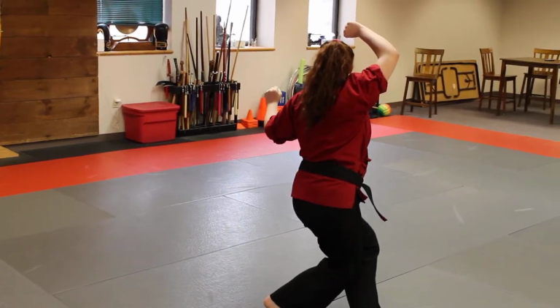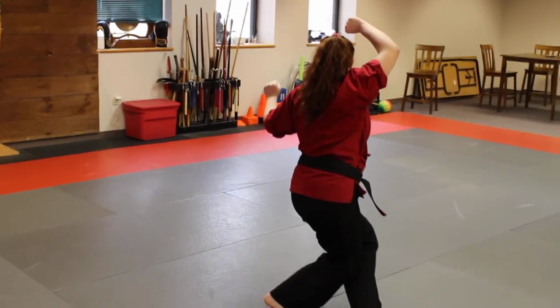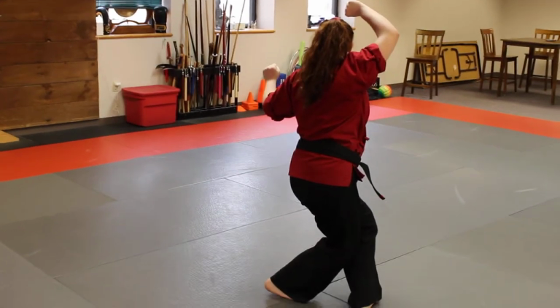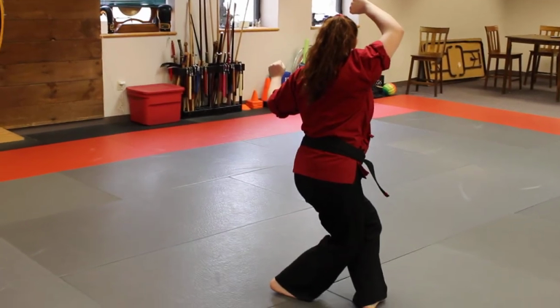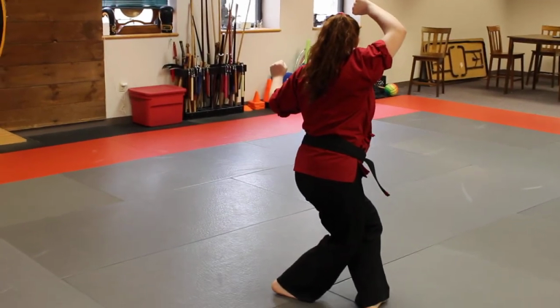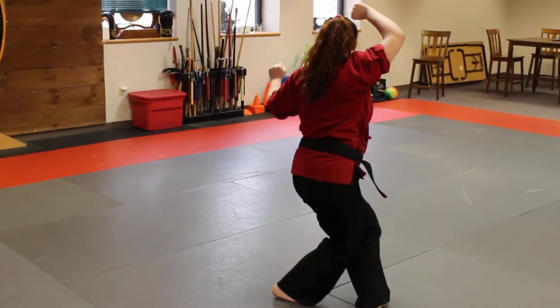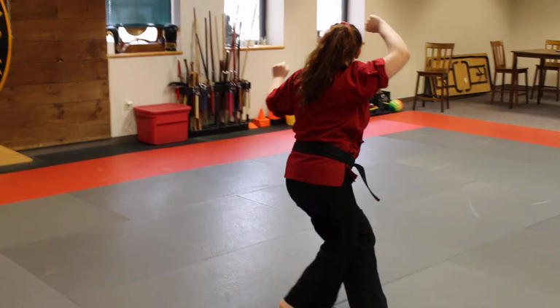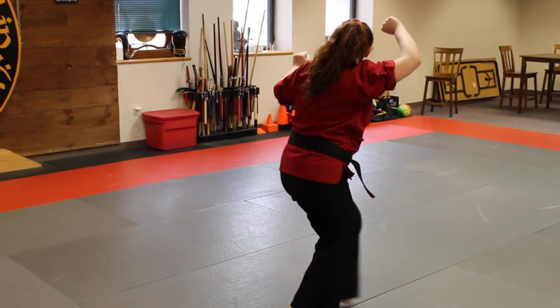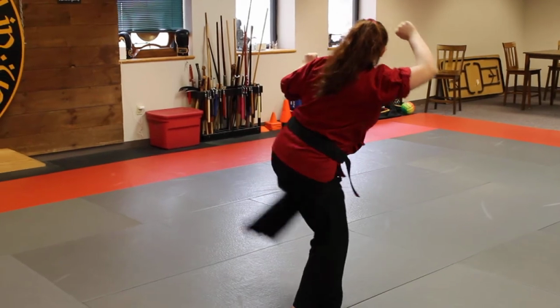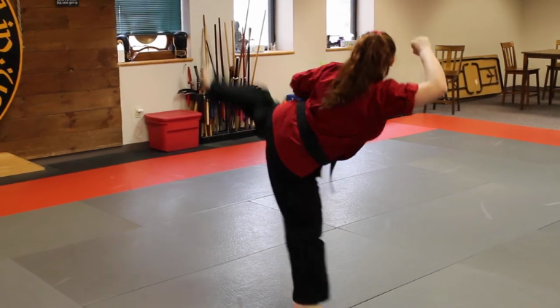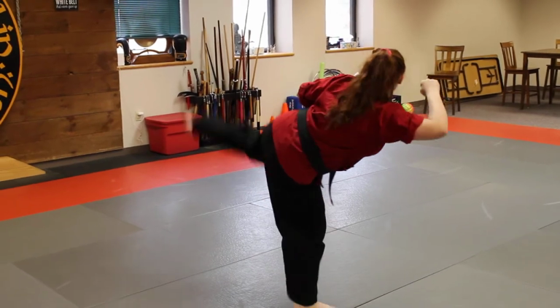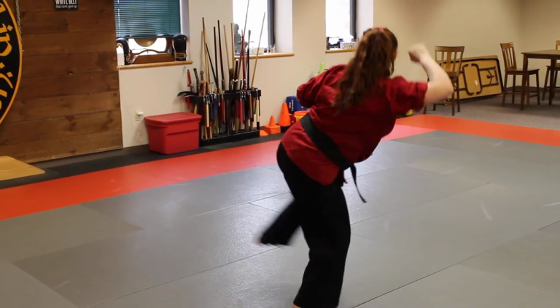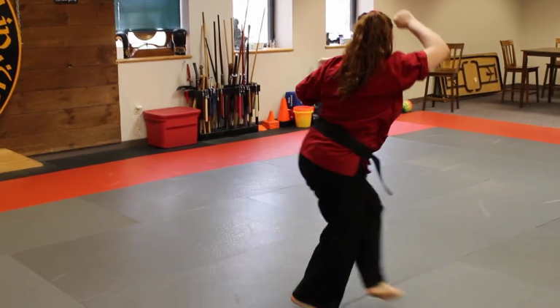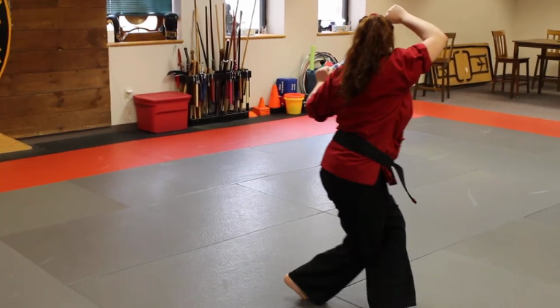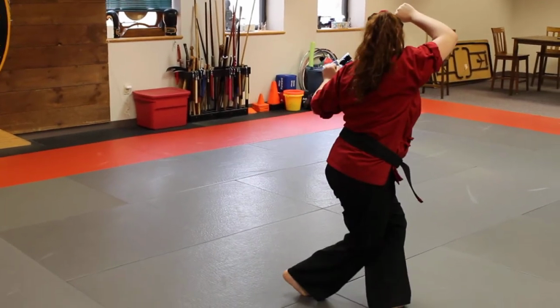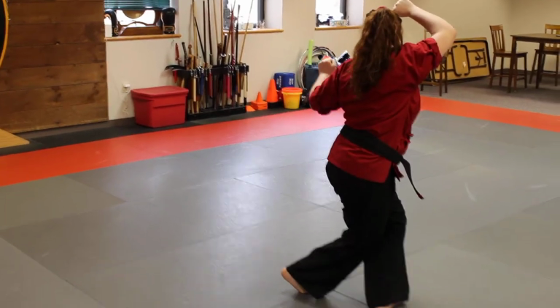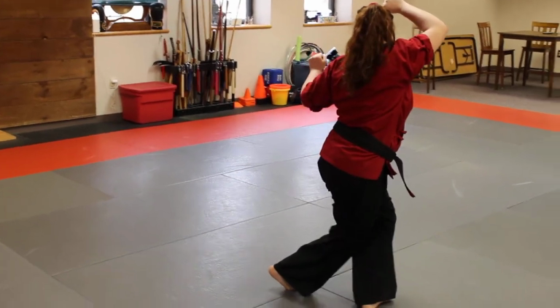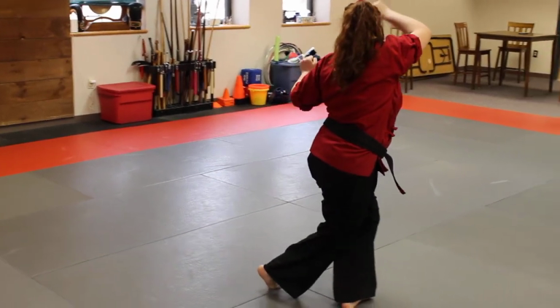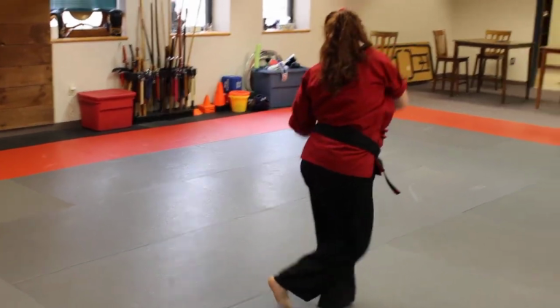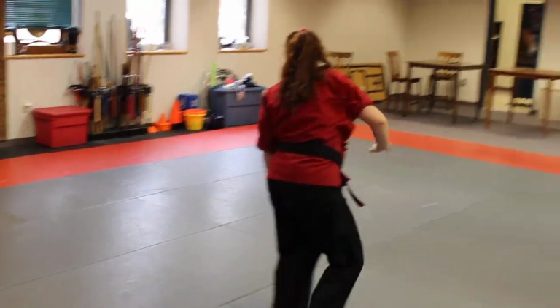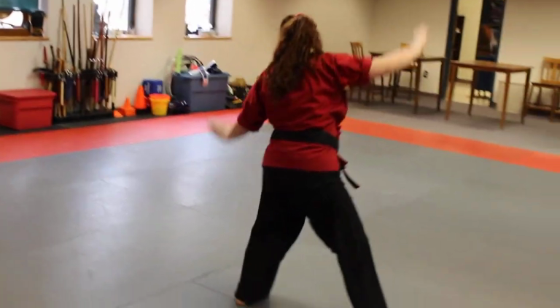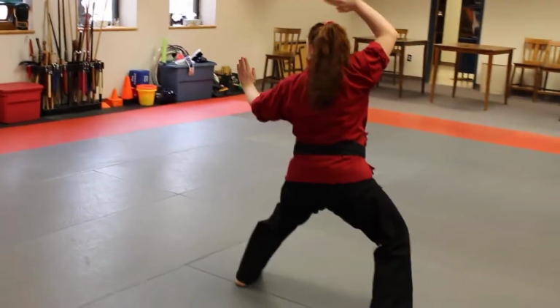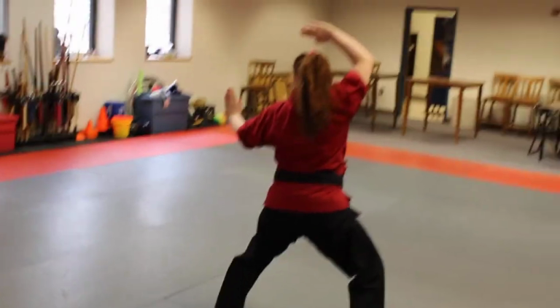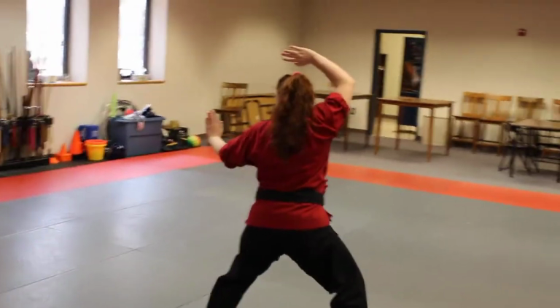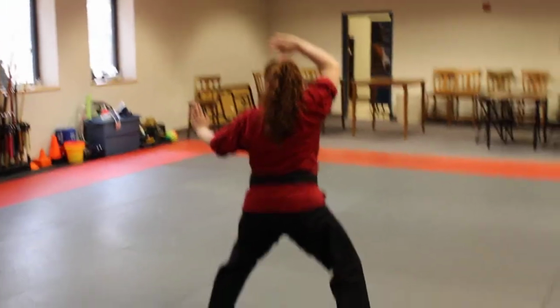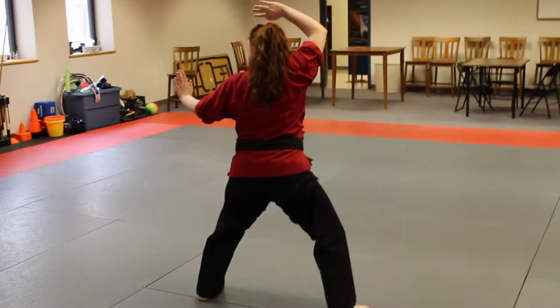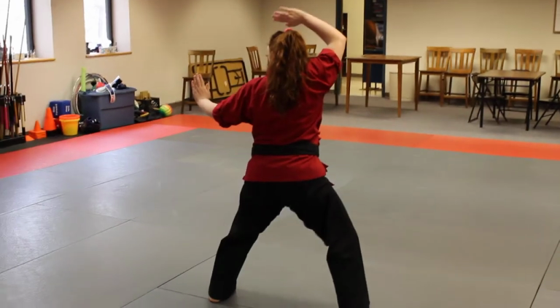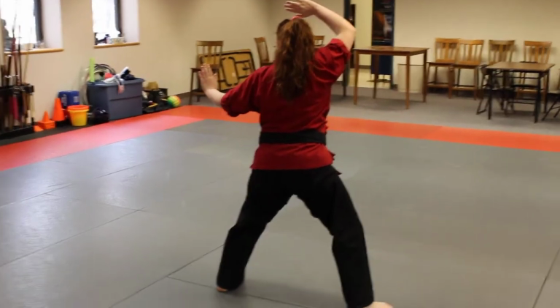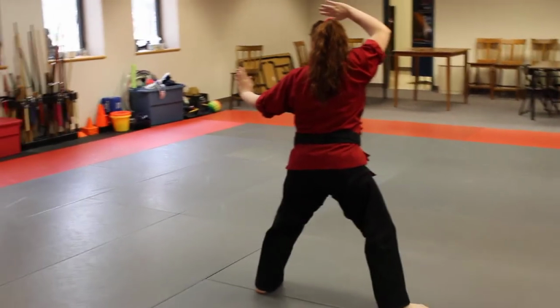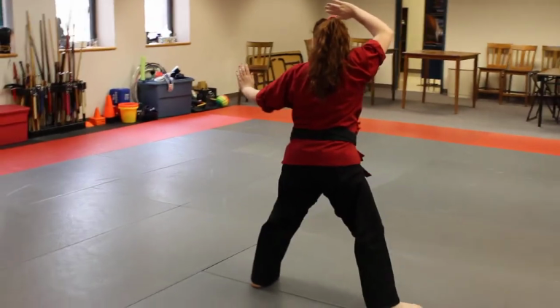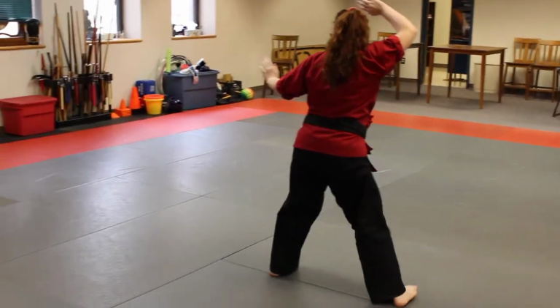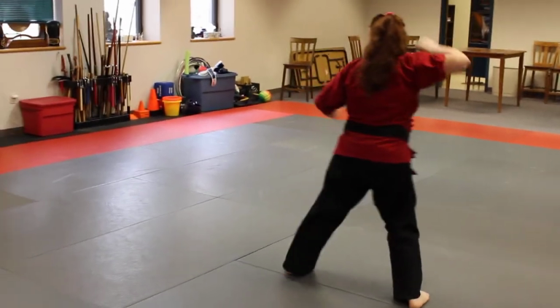You're going to come to a front cross position with a closed hand high guard. This is the tough part — you're going to throw a left side thrust kick, land right back in that cross stance, step out, open hand high guard.